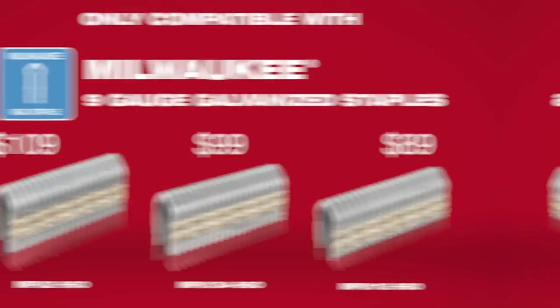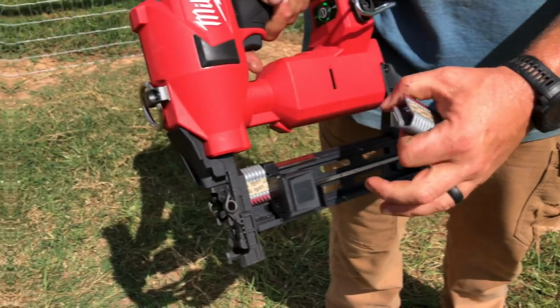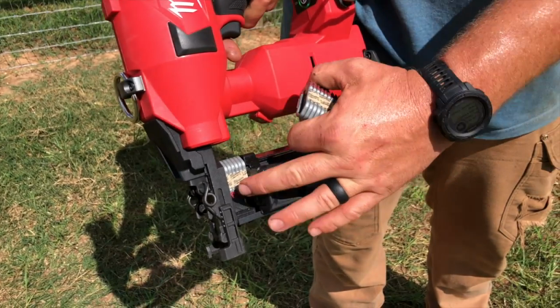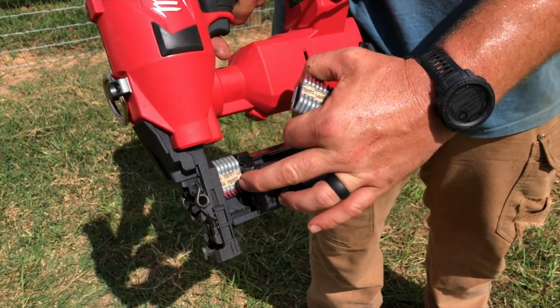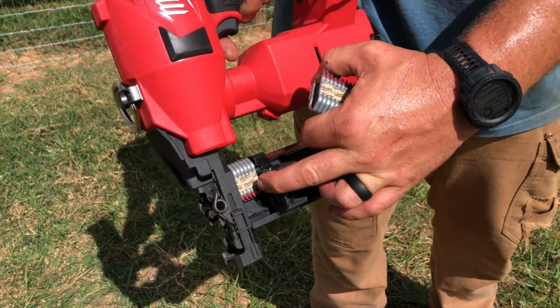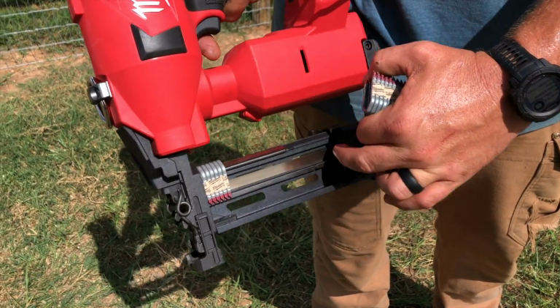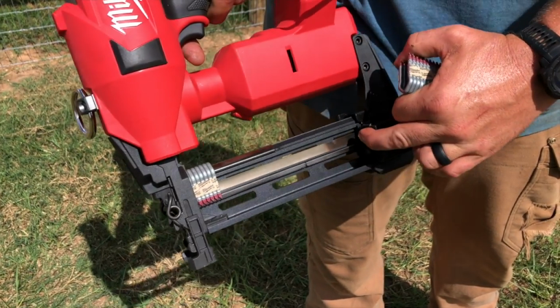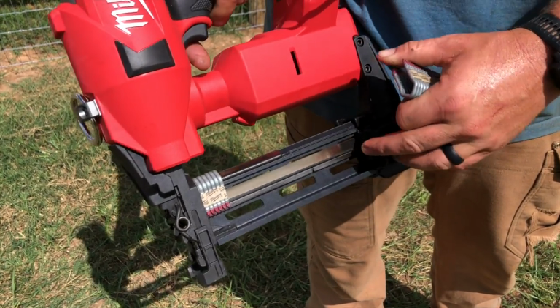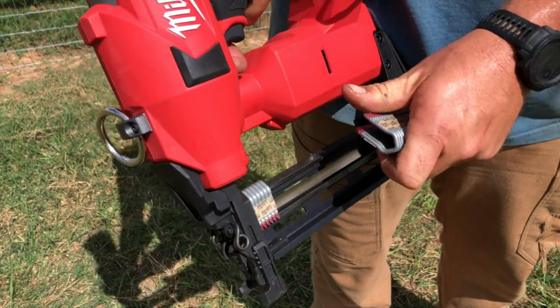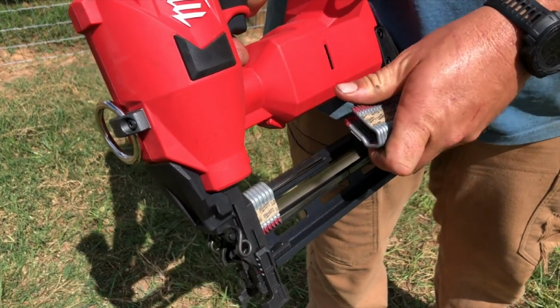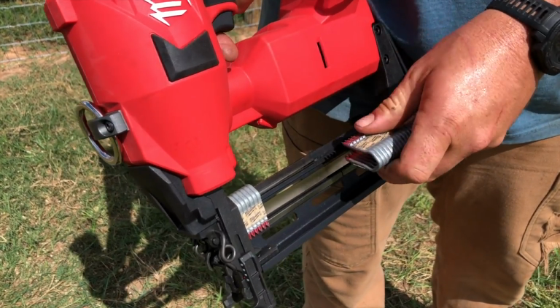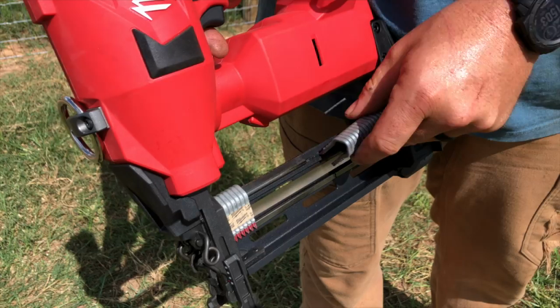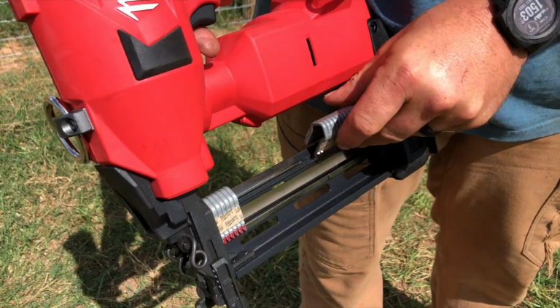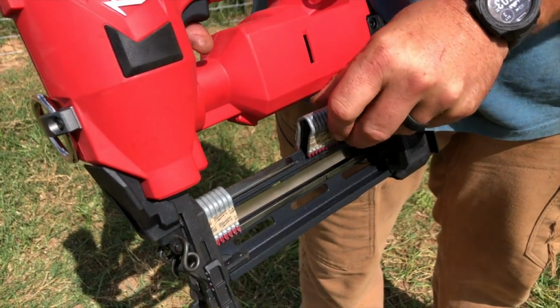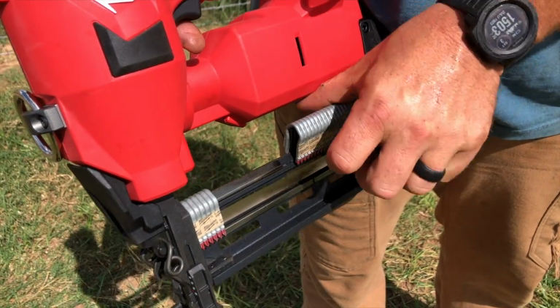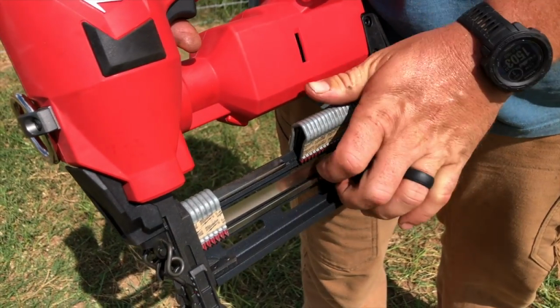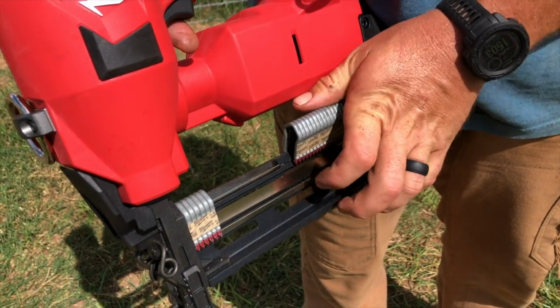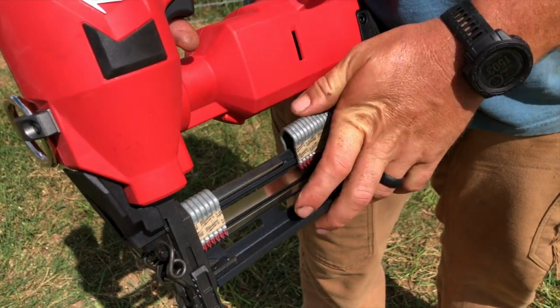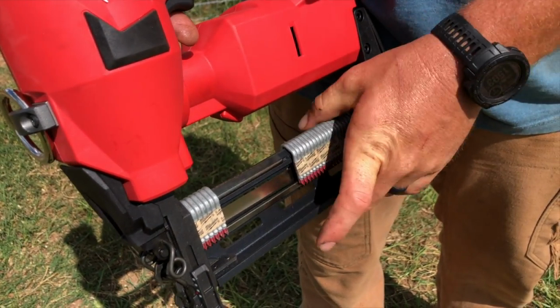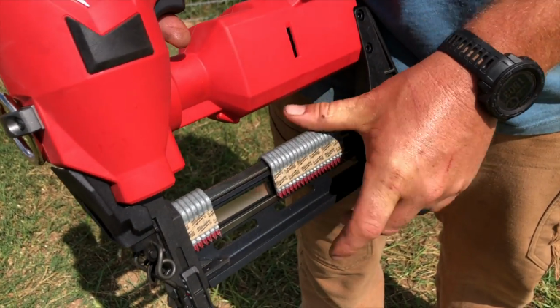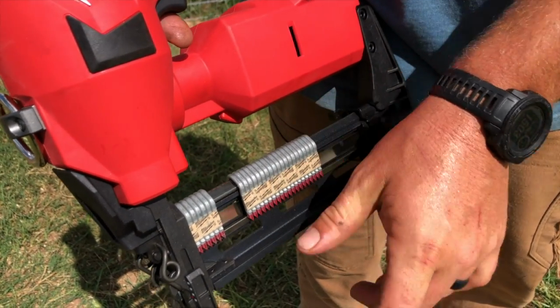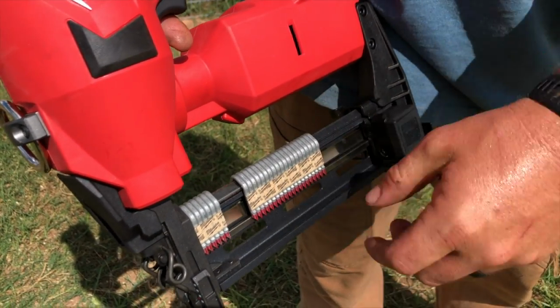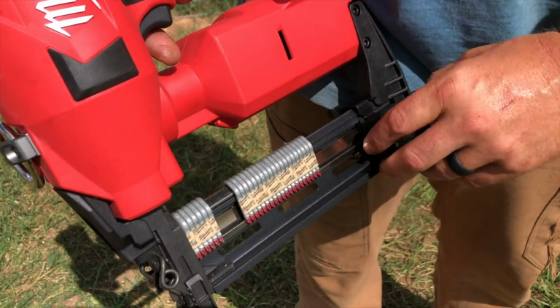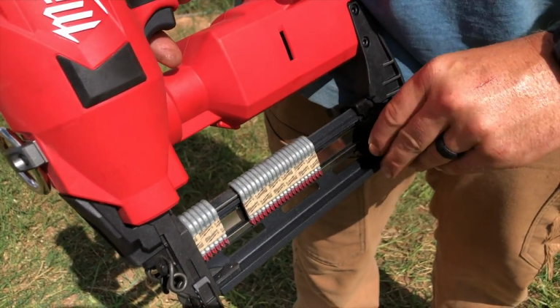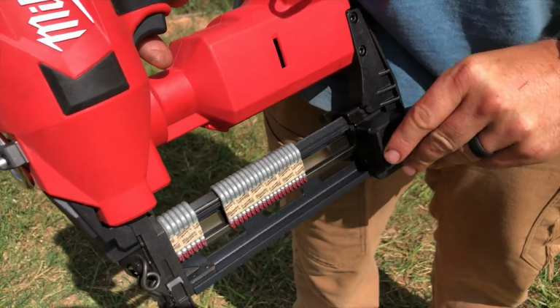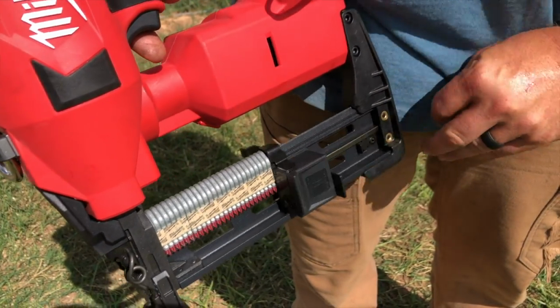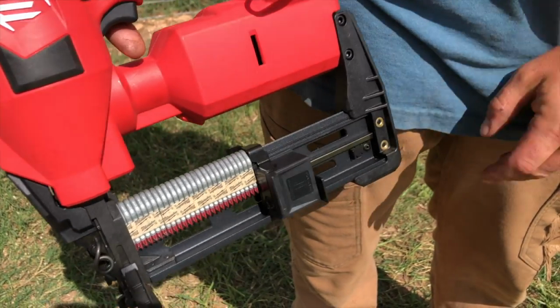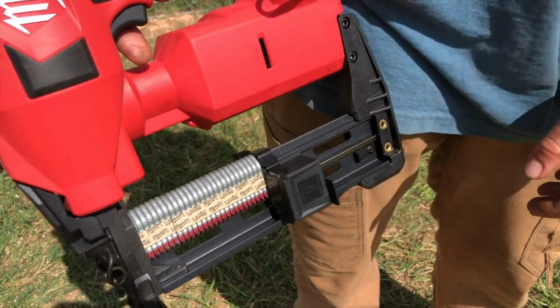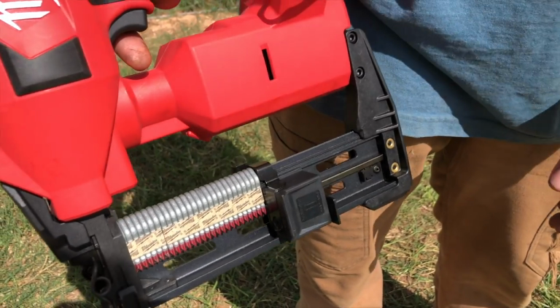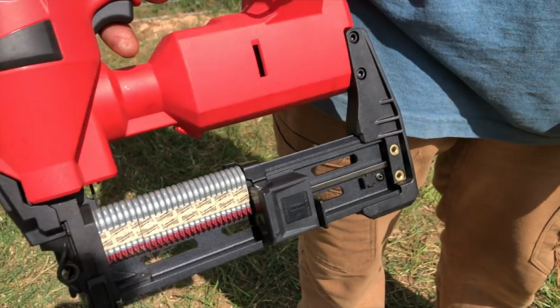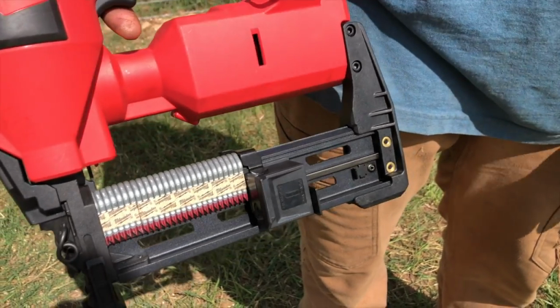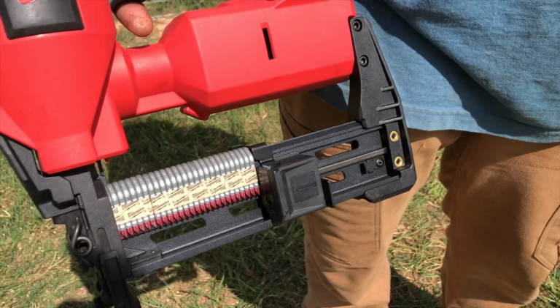The magazine holds up to 45 staples and they're super easy to load. Drop the pusher down until it locks just like a nailer, slide the staples across the back of the magazine, then release the pusher. That's it.